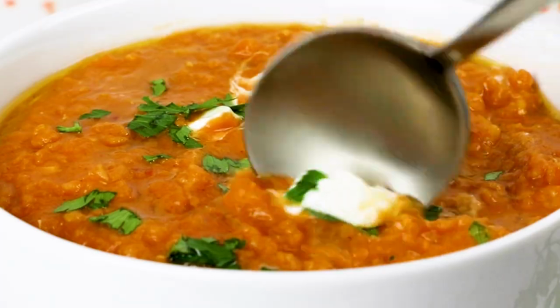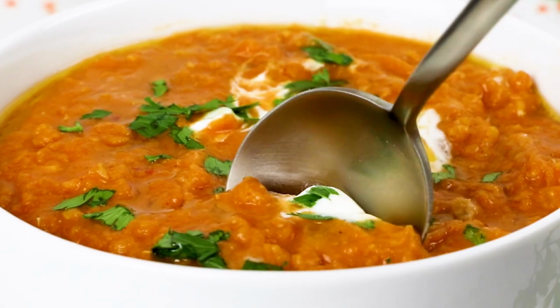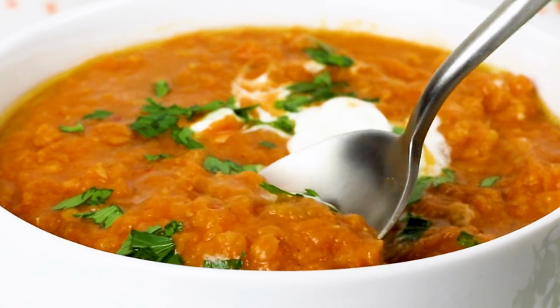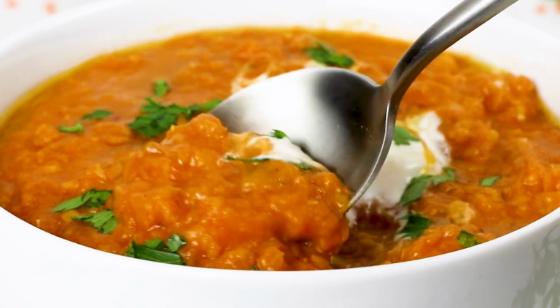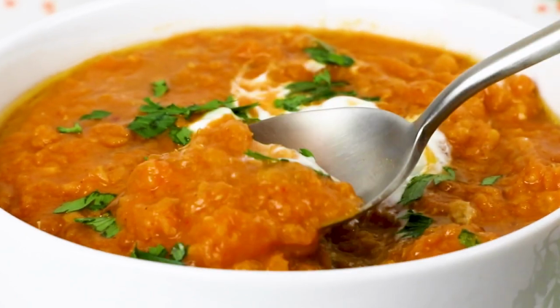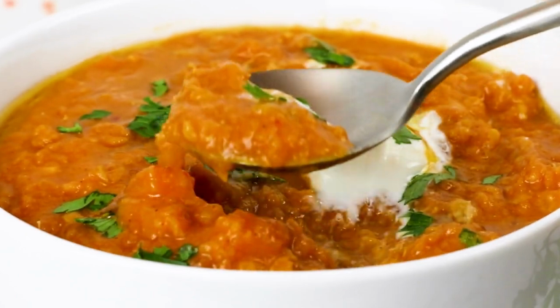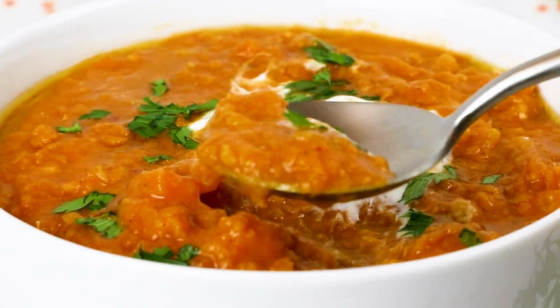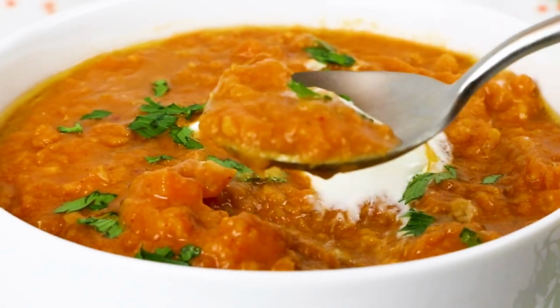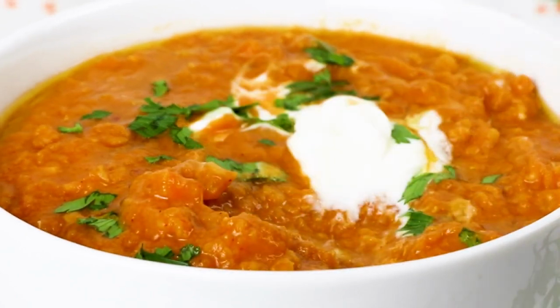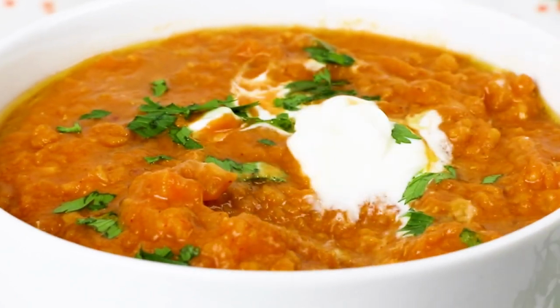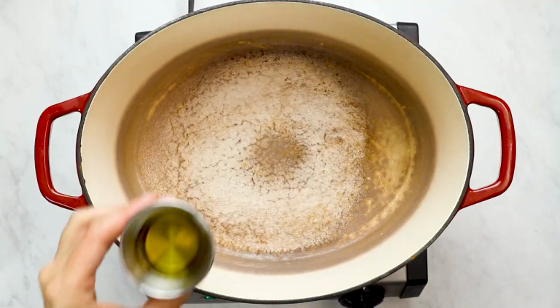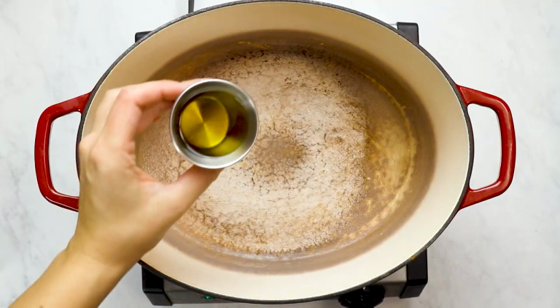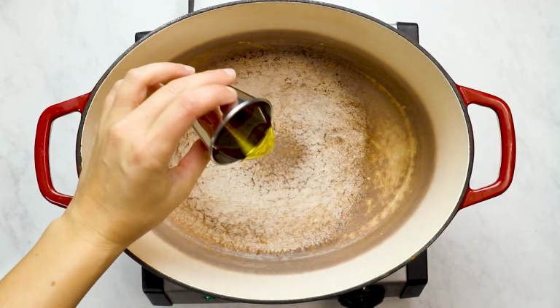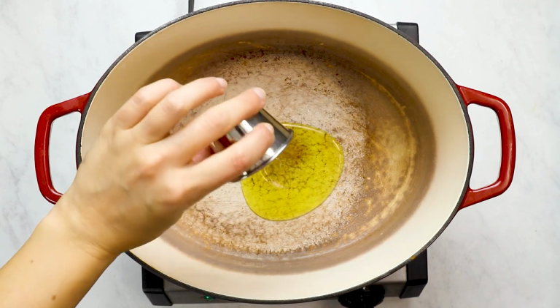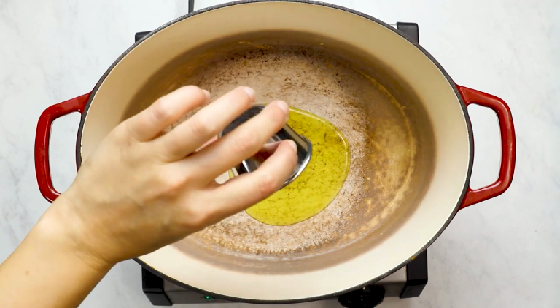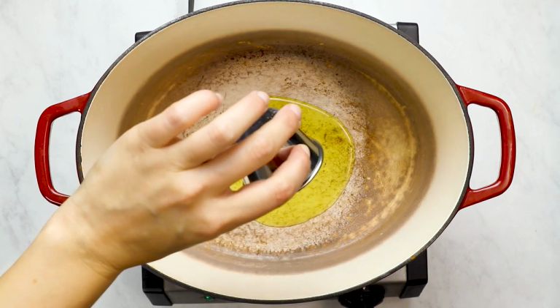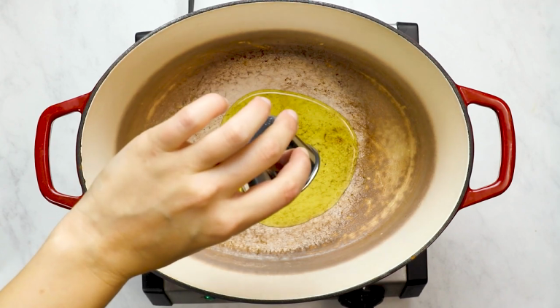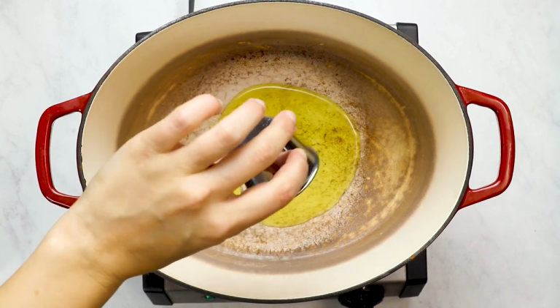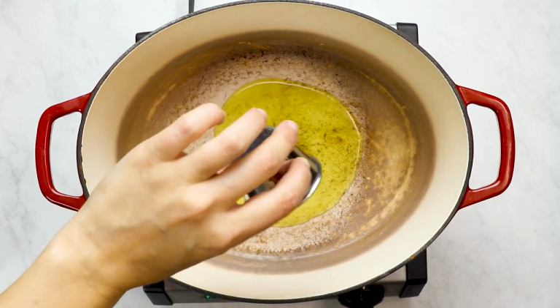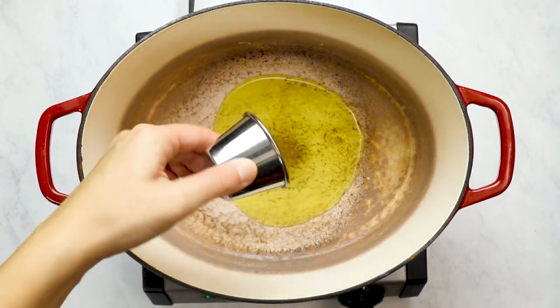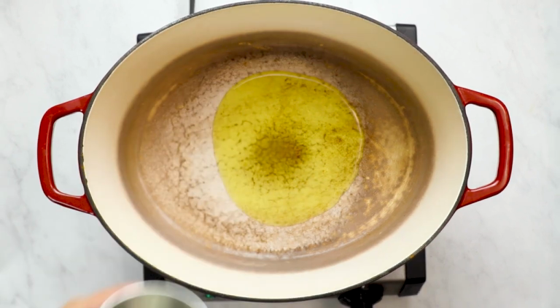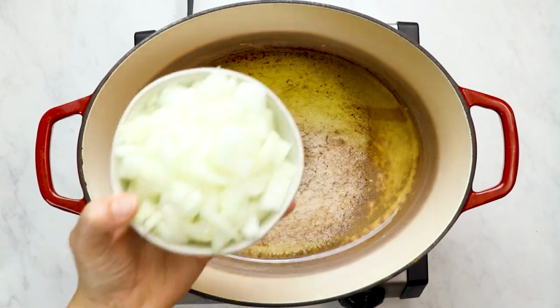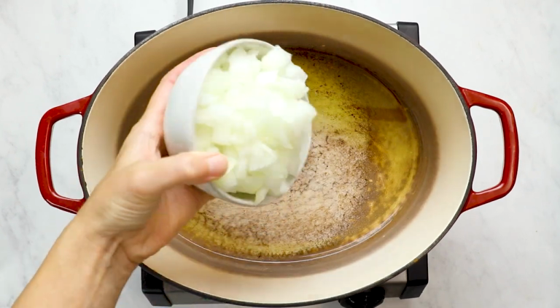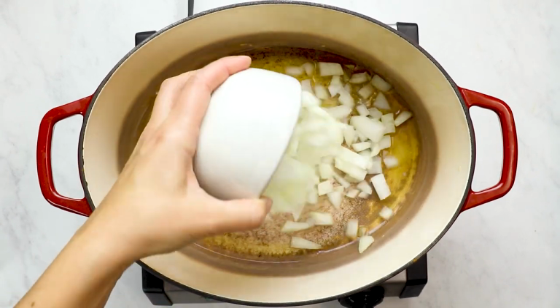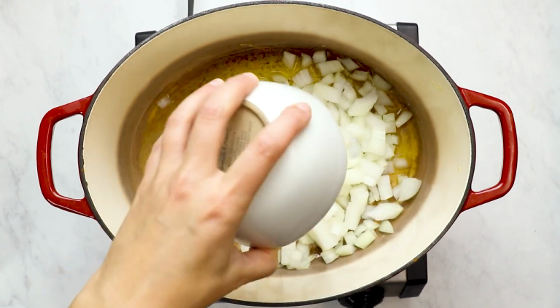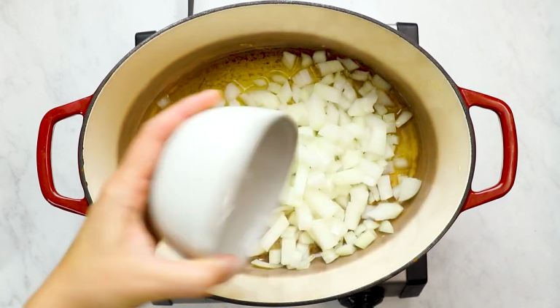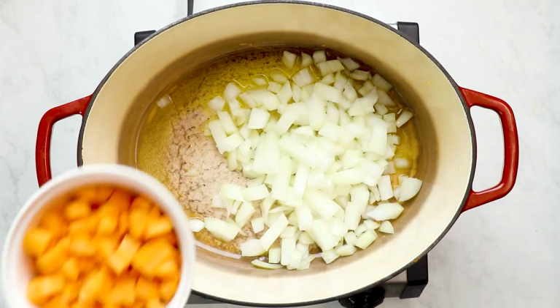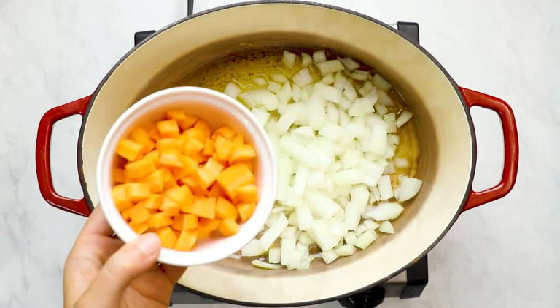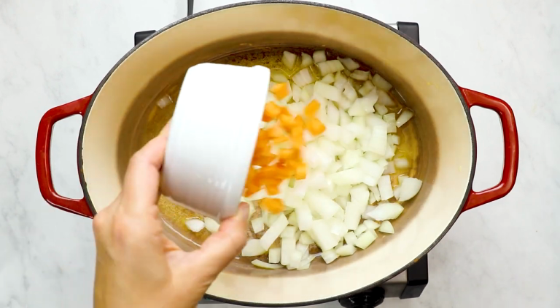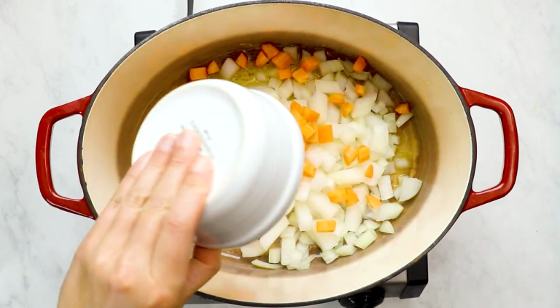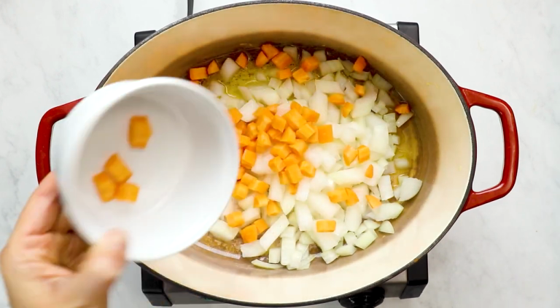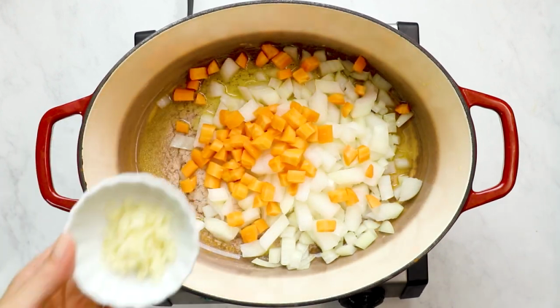Recipe number two is a red lentil soup. We're going to again sauté onions, carrots, and garlic in some olive oil. This is the base I use for most of my soups — sometimes I throw in celery, but today that's our base.